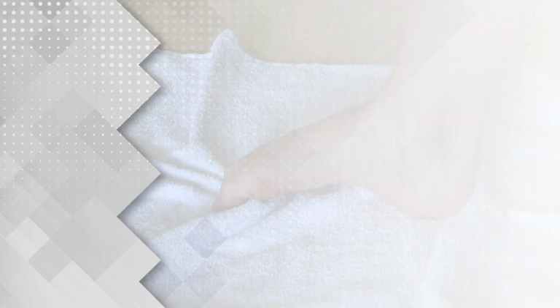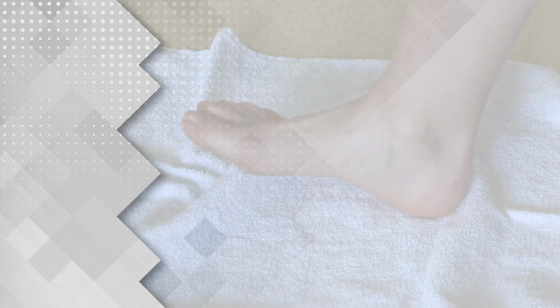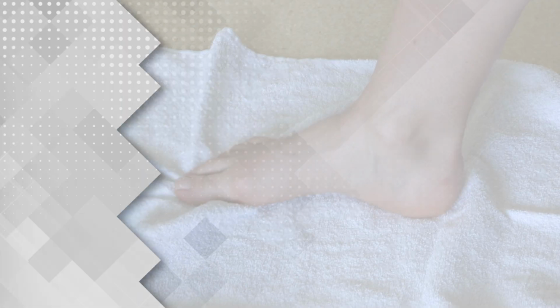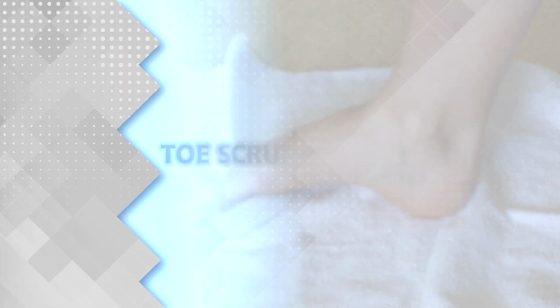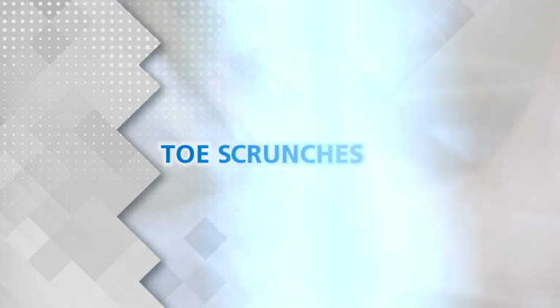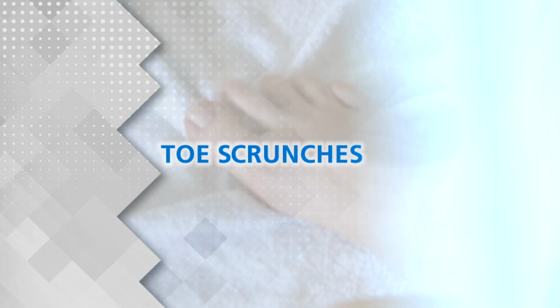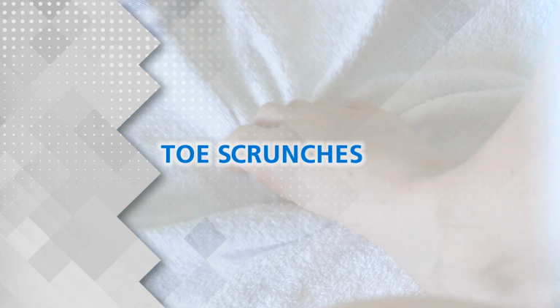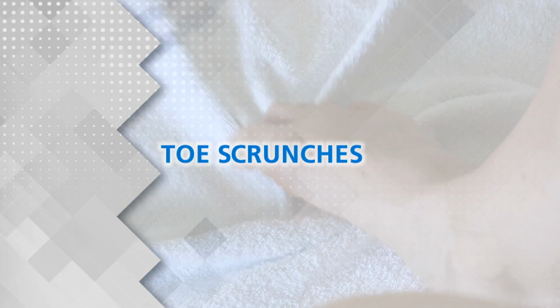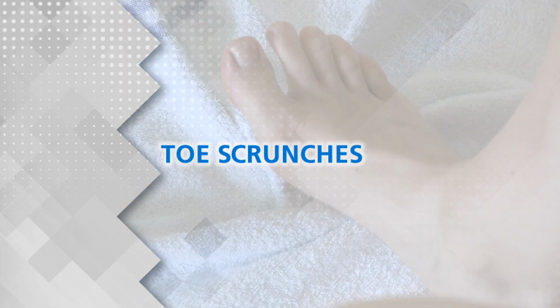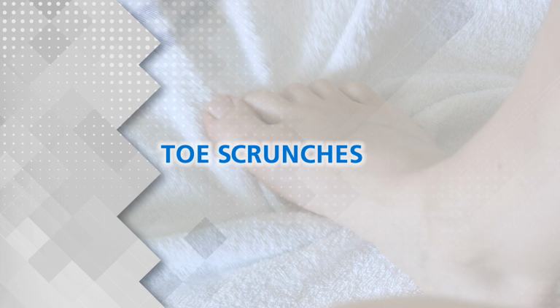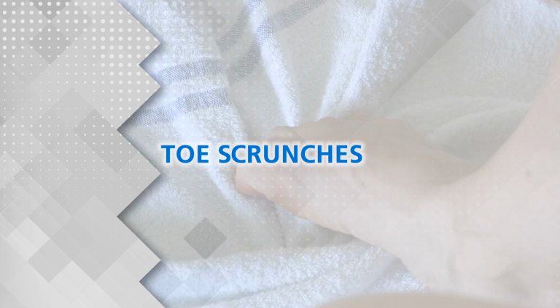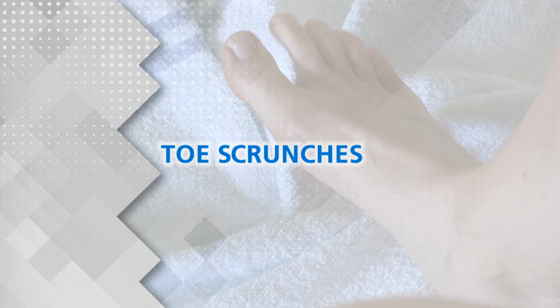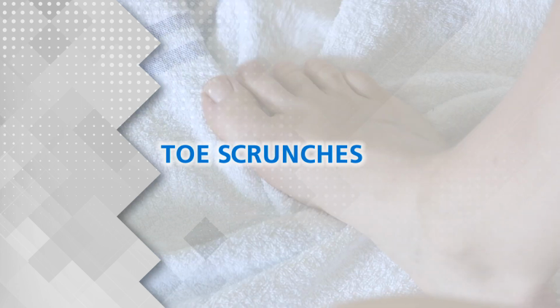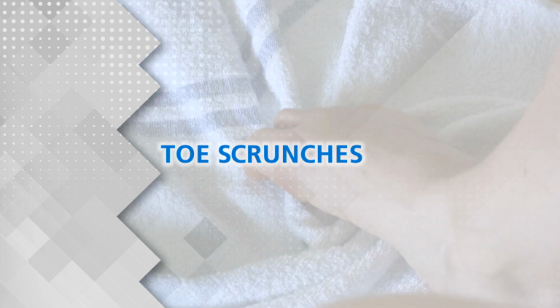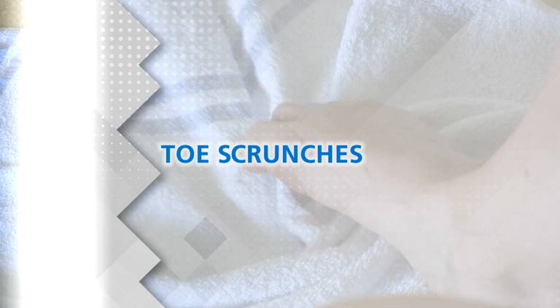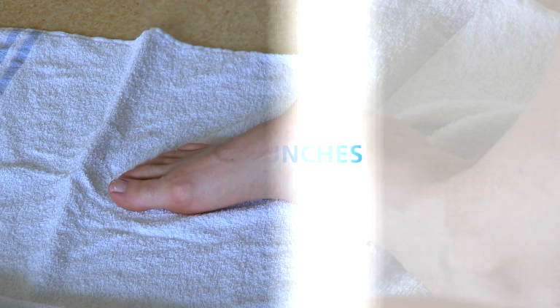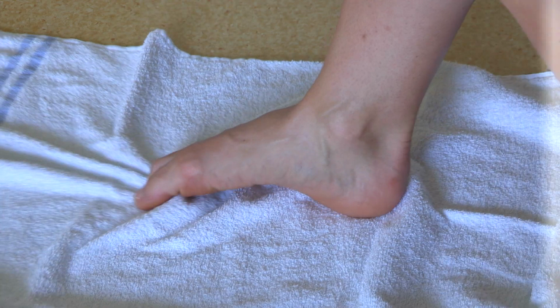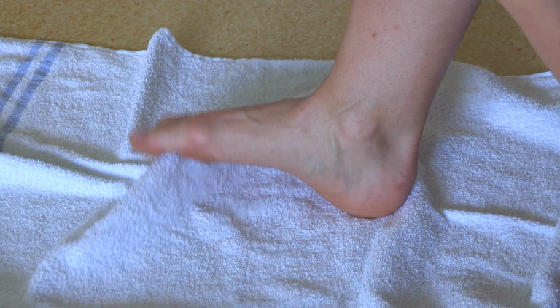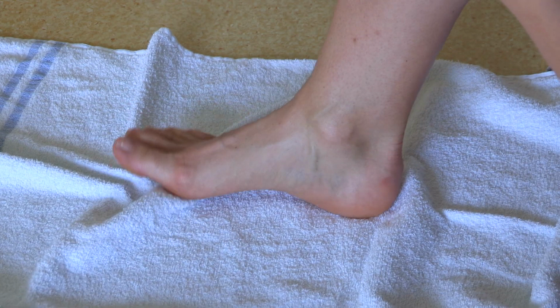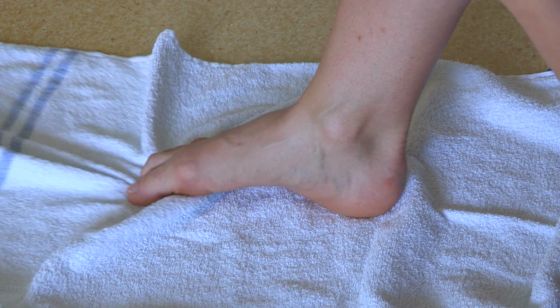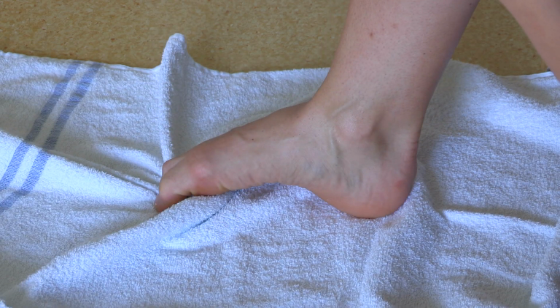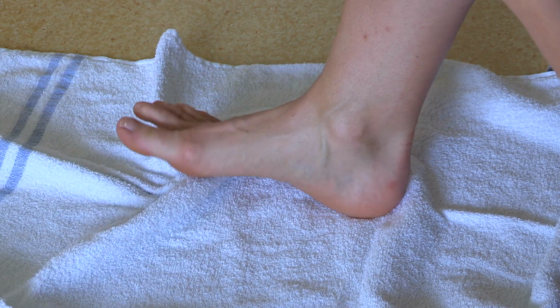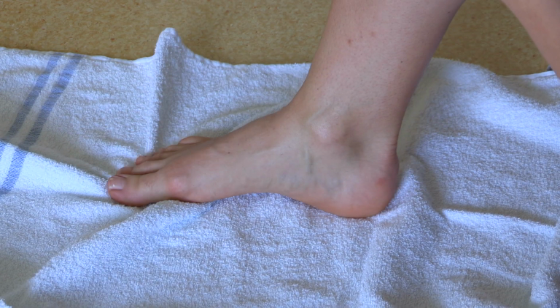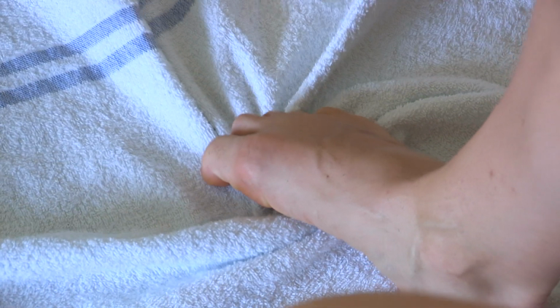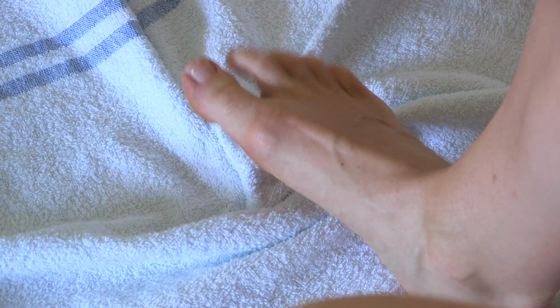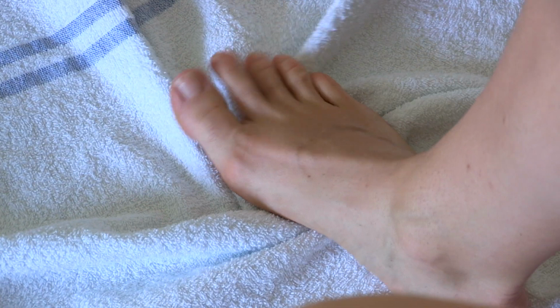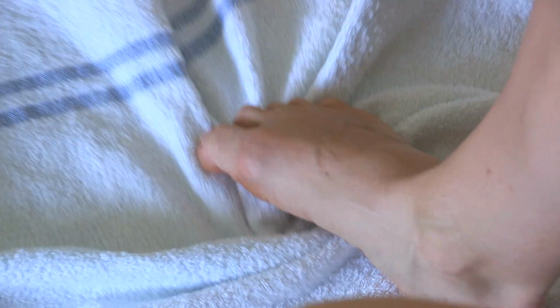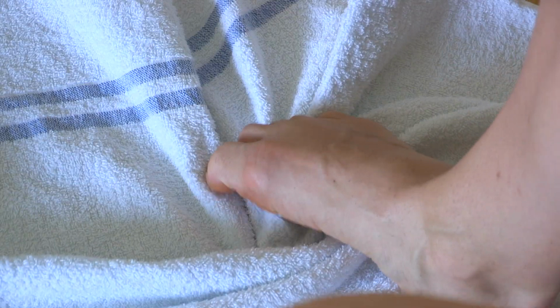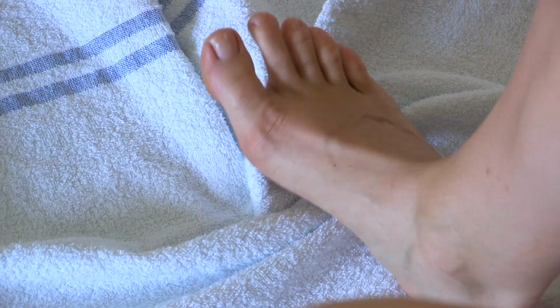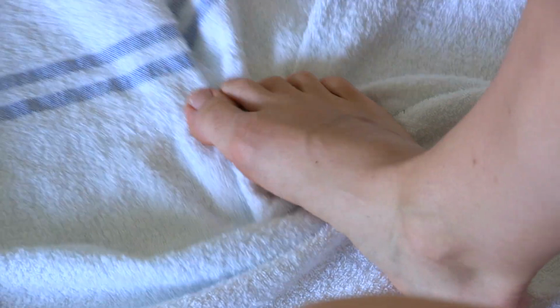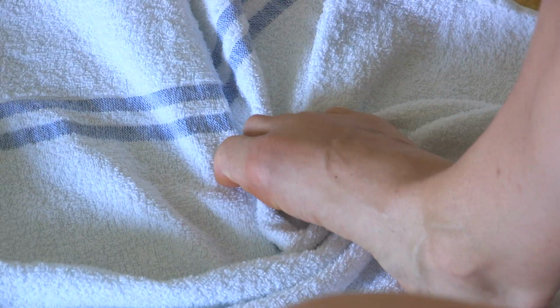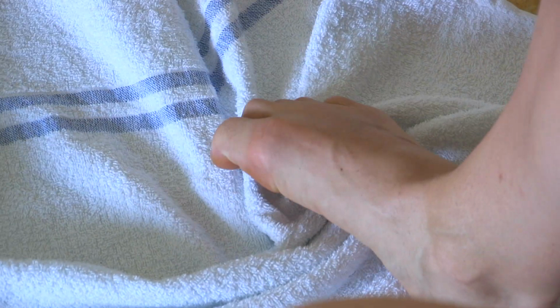Toe Scrunches. Sitting on a chair, use your toes to crumple up a towel and smooth it out again.